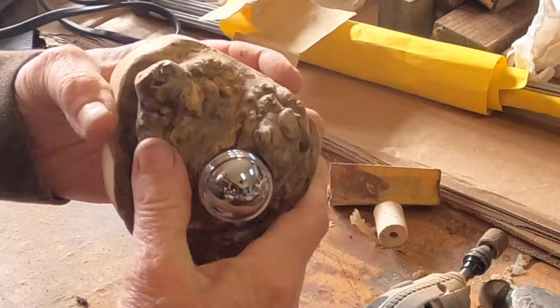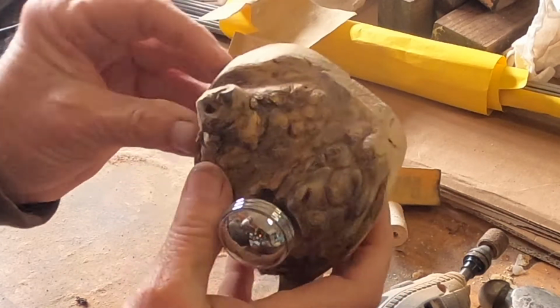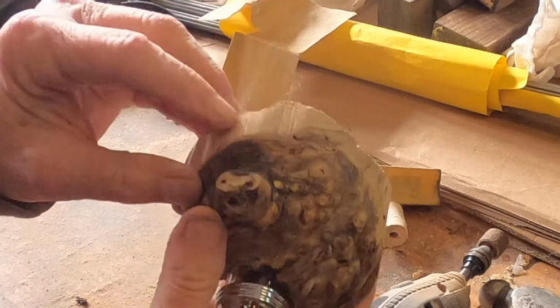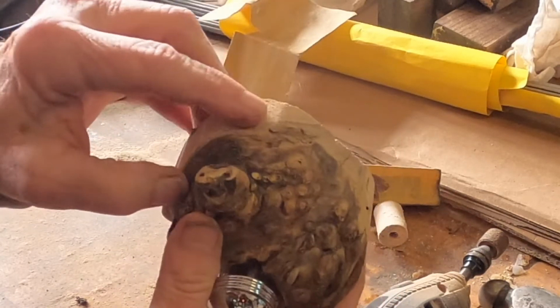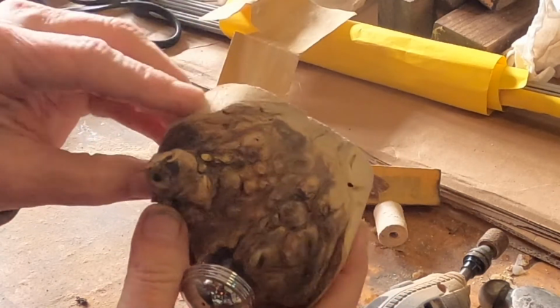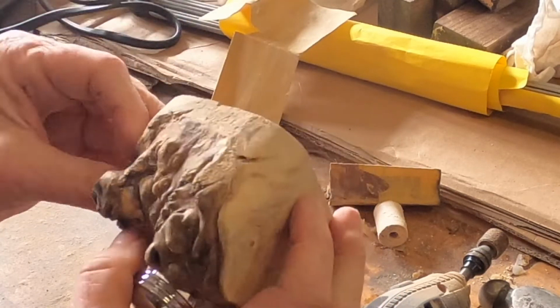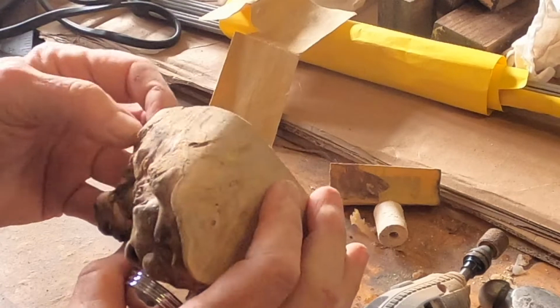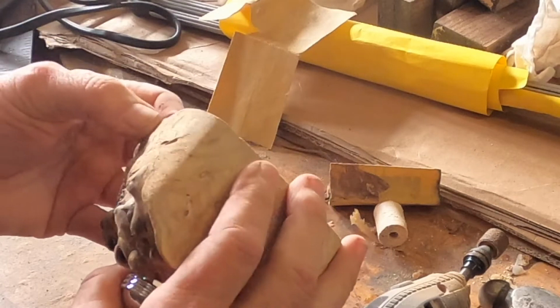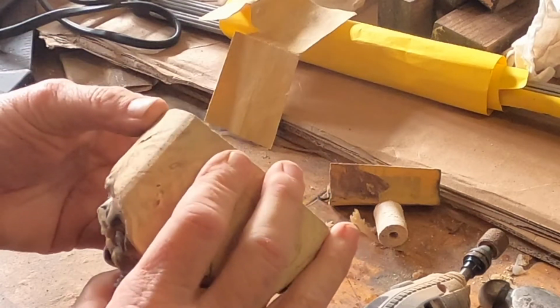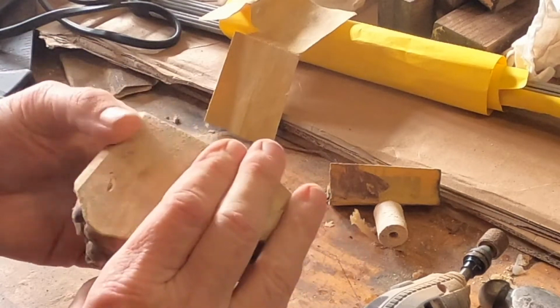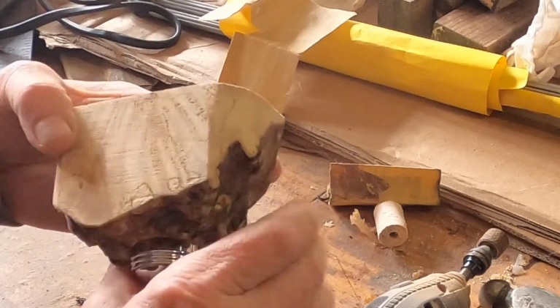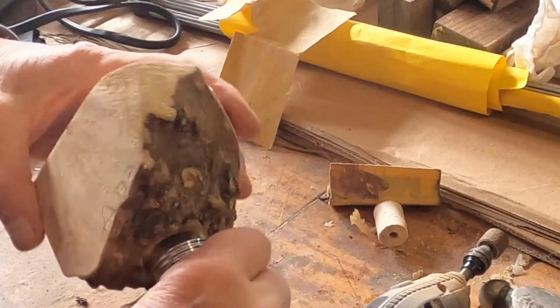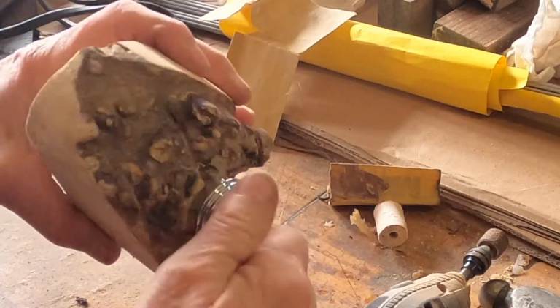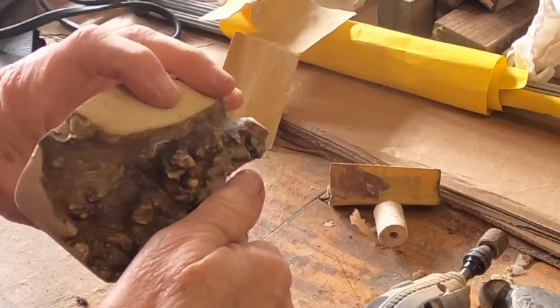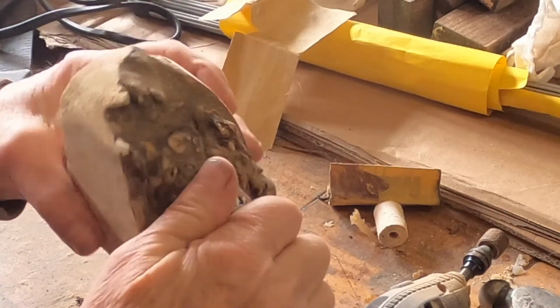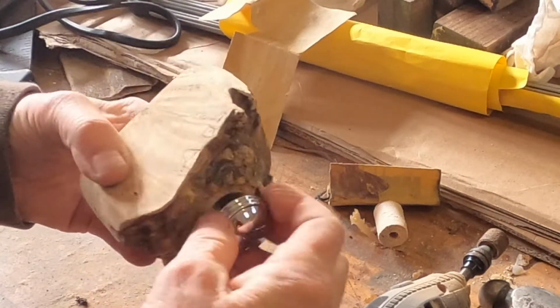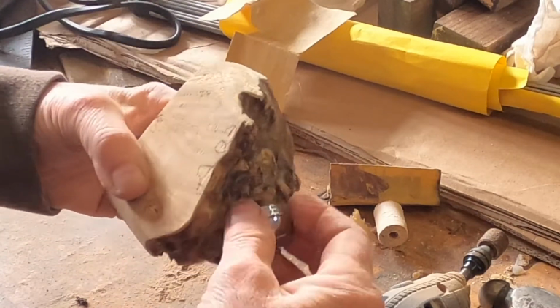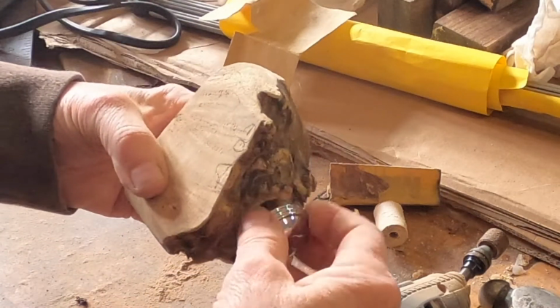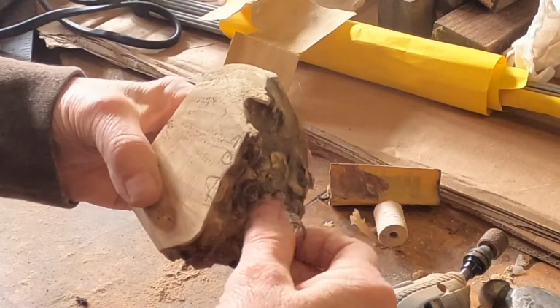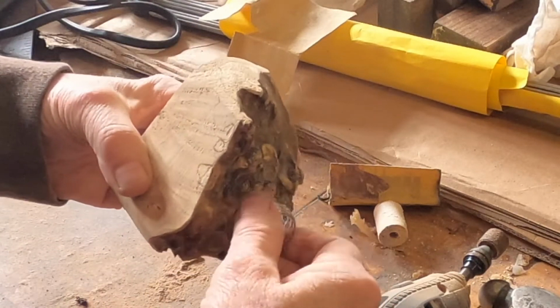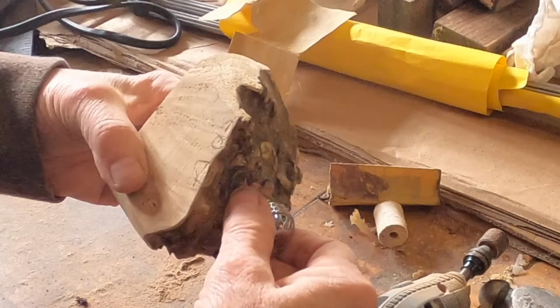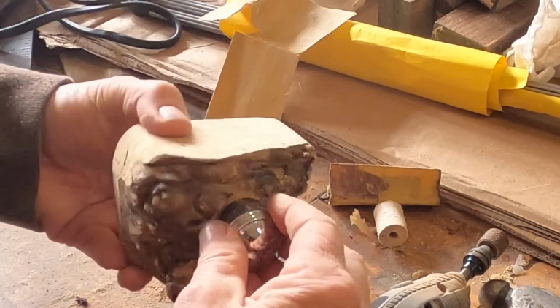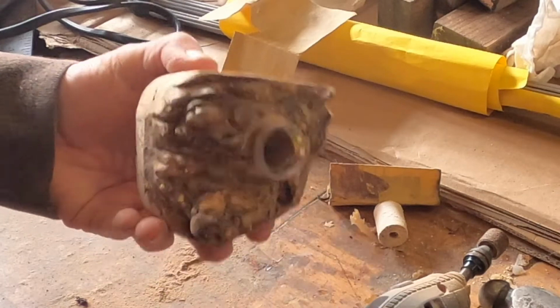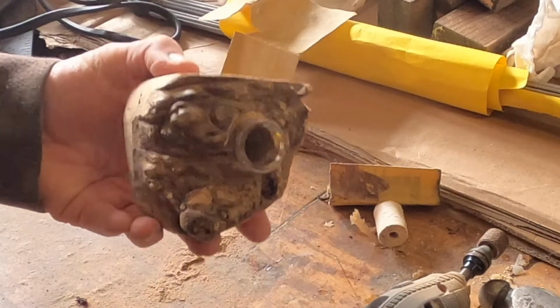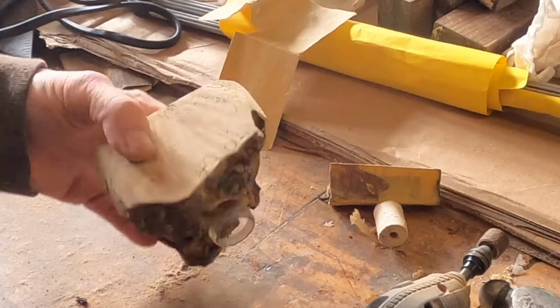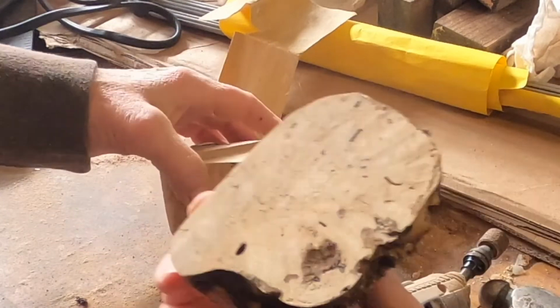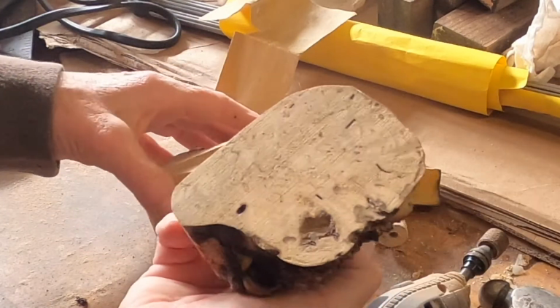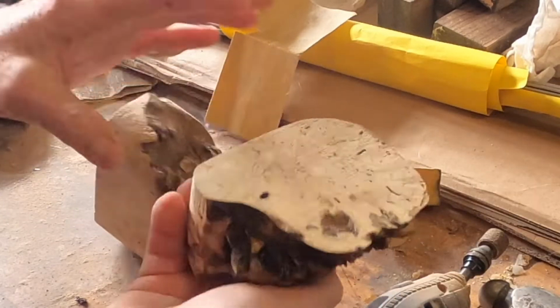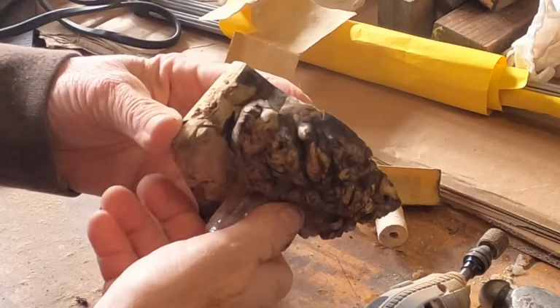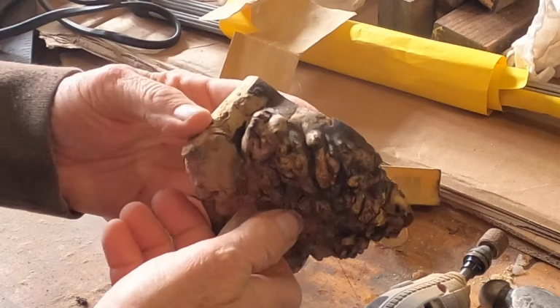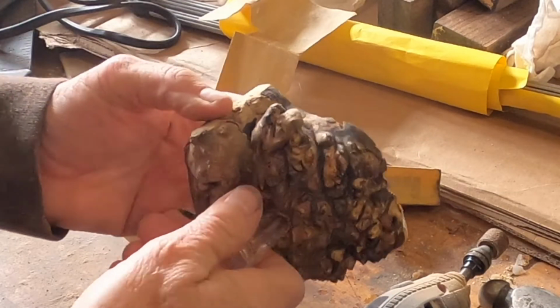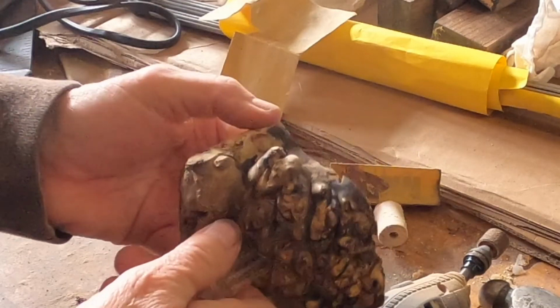That needs to be sanded a little bit more — just finish it a tad. This one too.